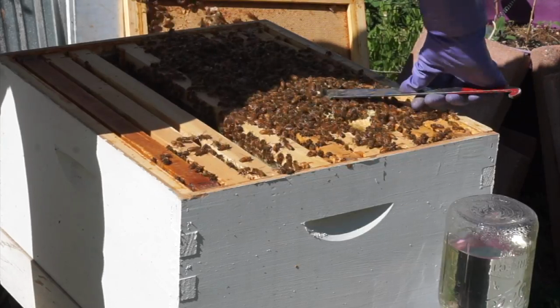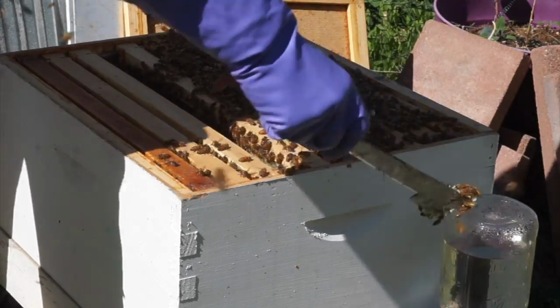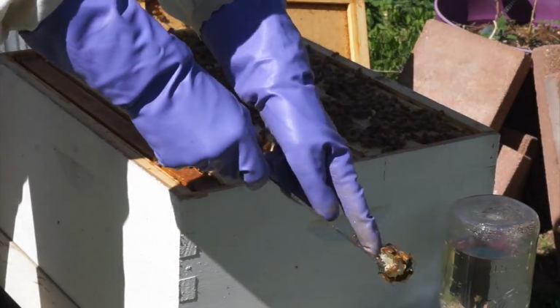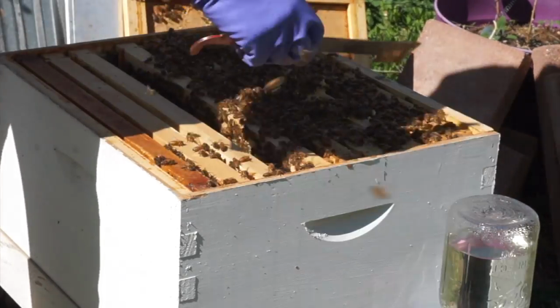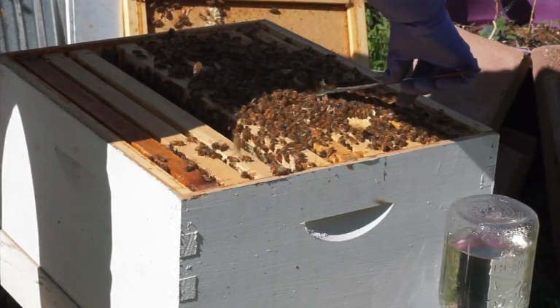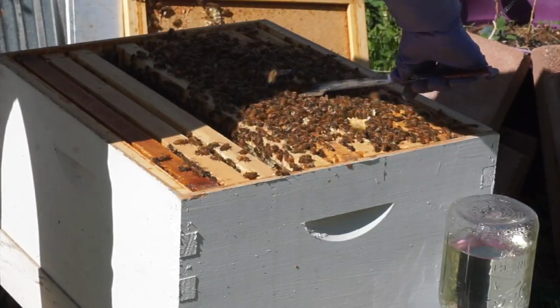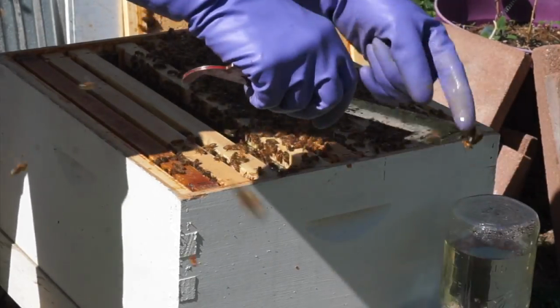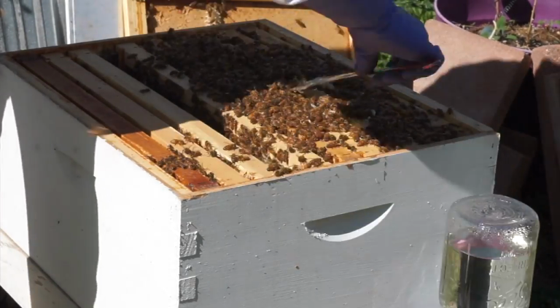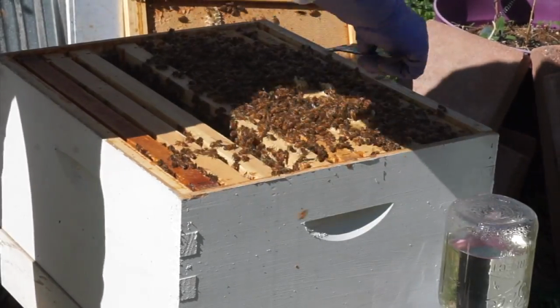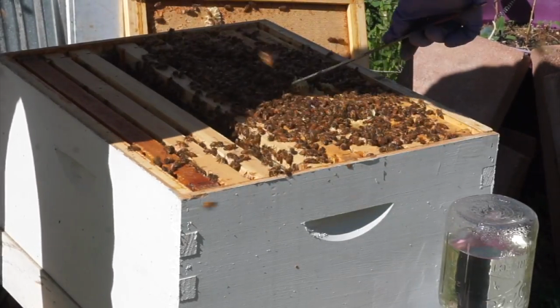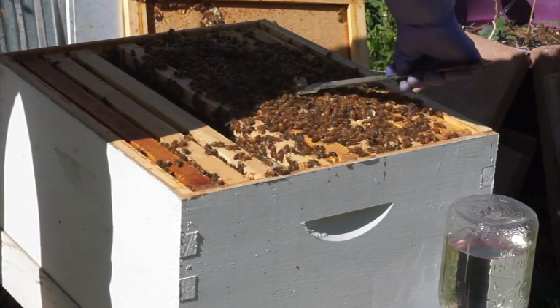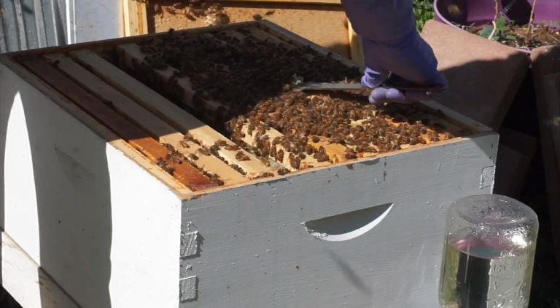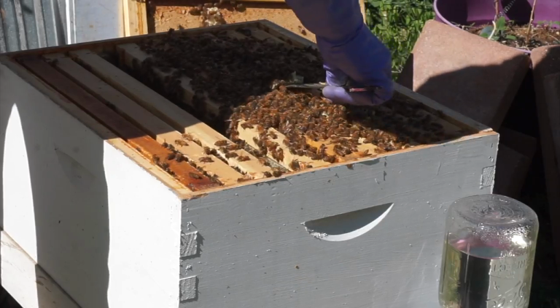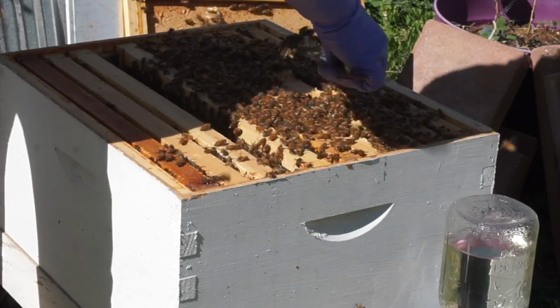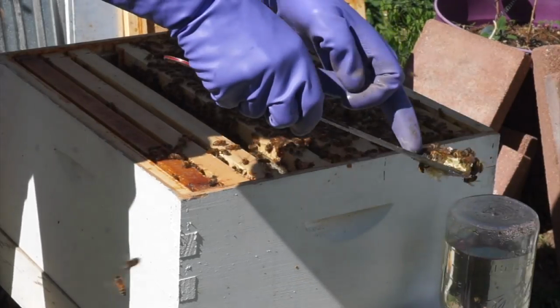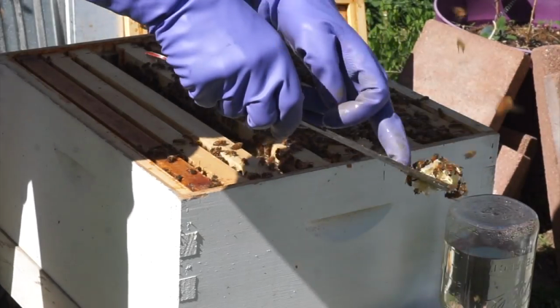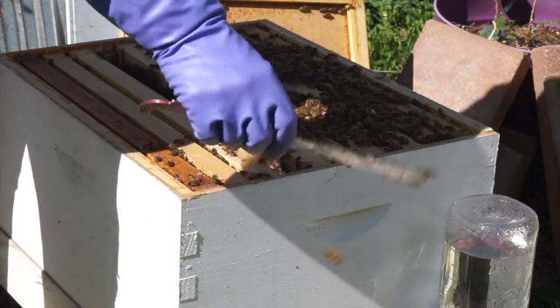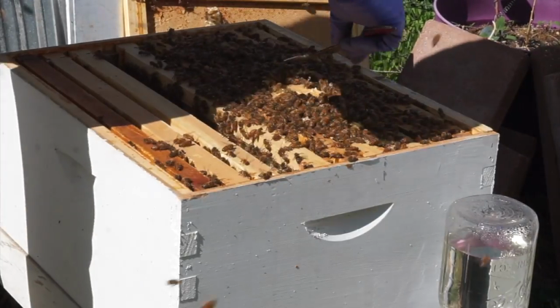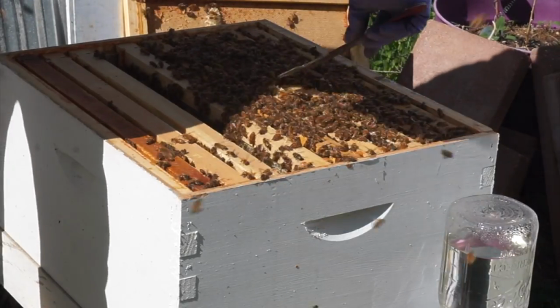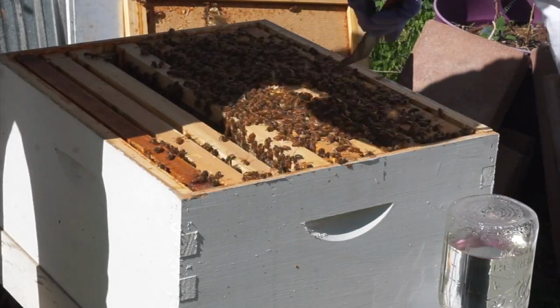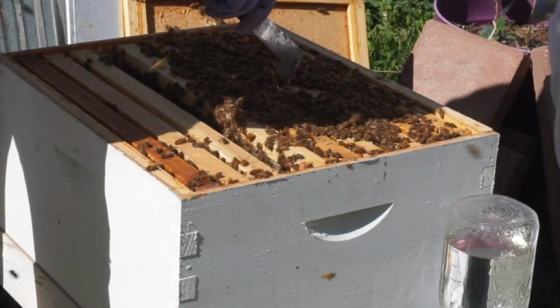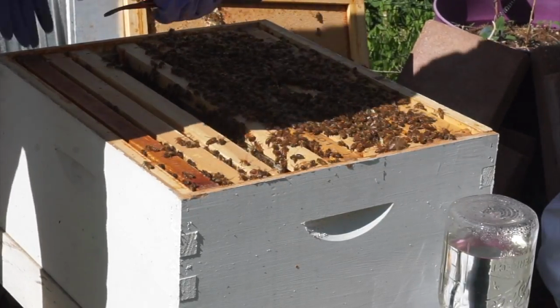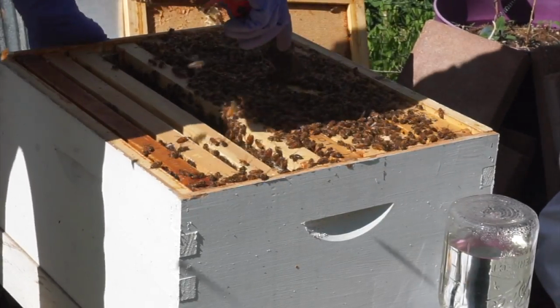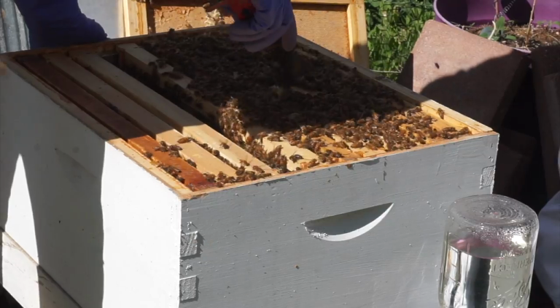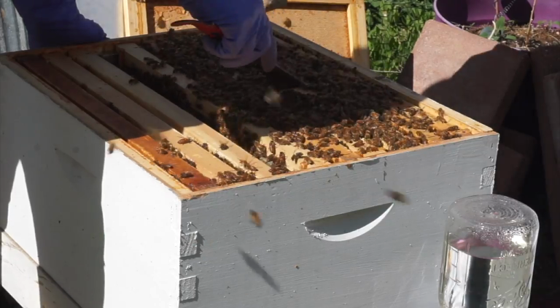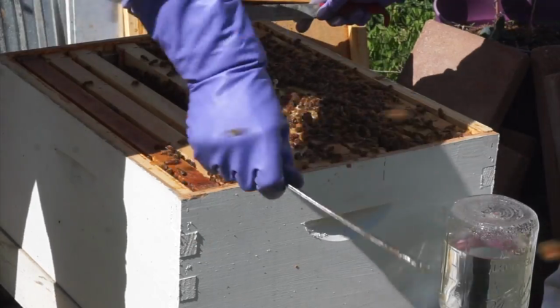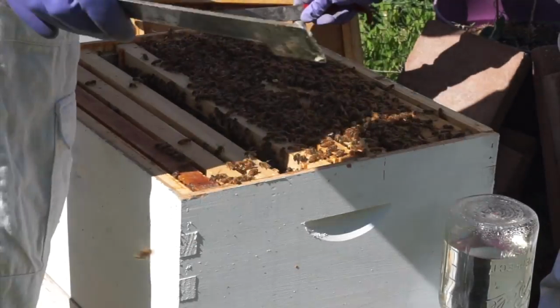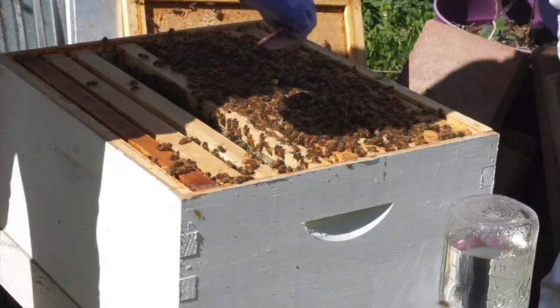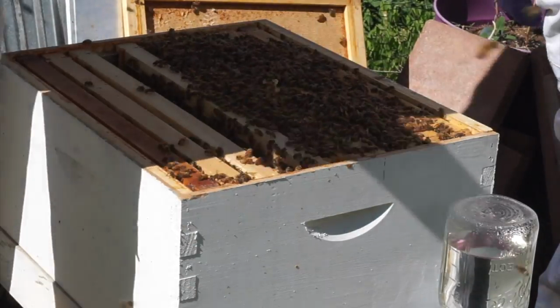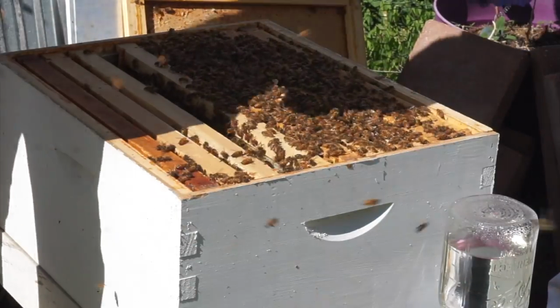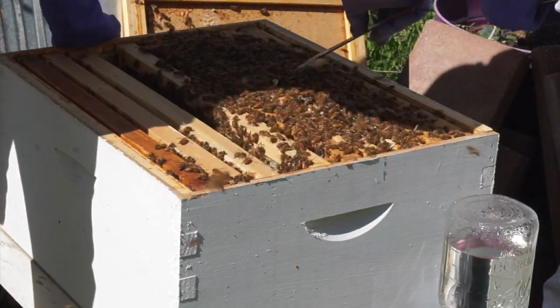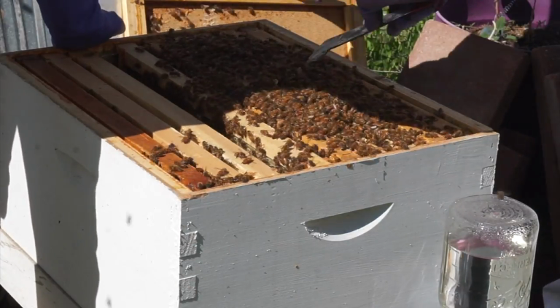So we're just going to real gently clean that off. And then before we put the next deep box on, we're going to clean that off so it'll fit well on top.